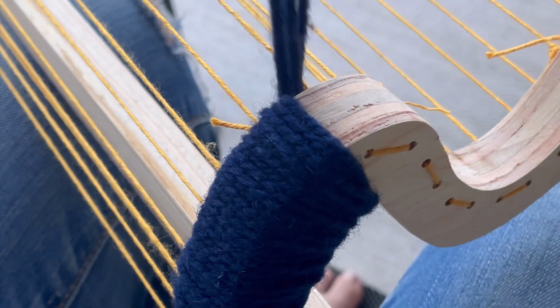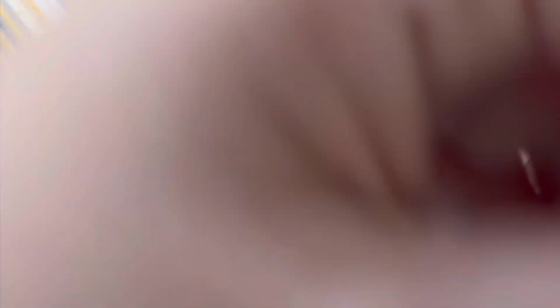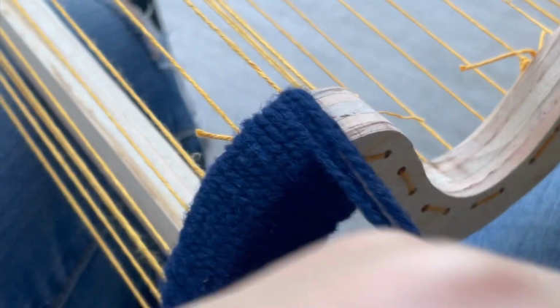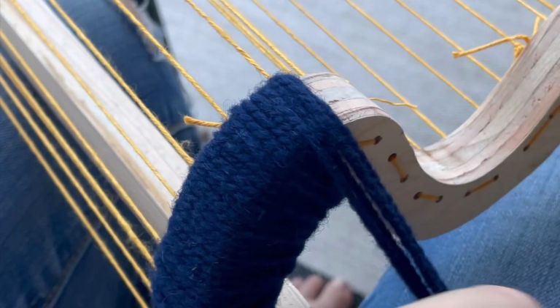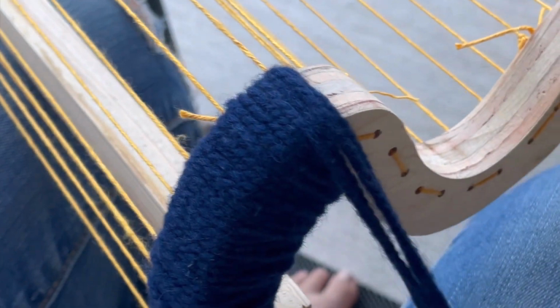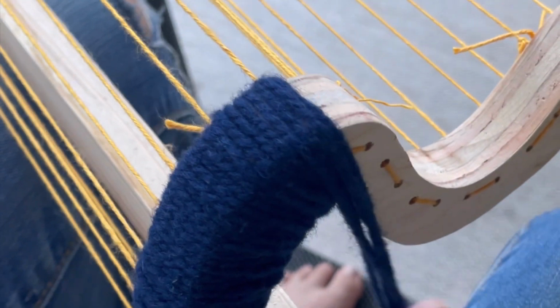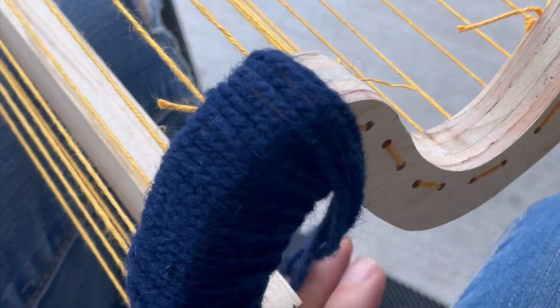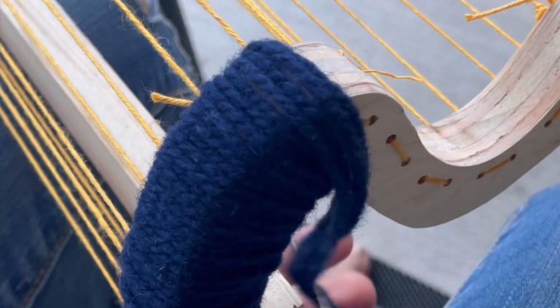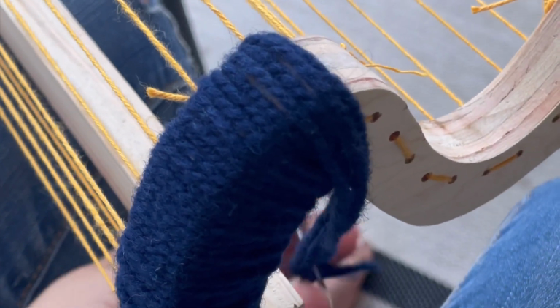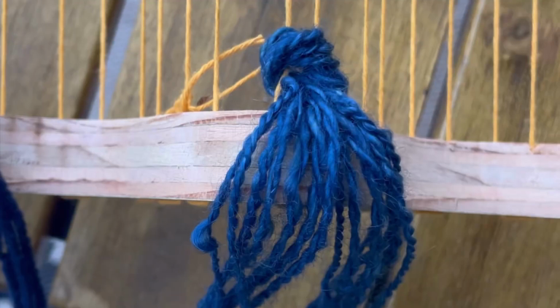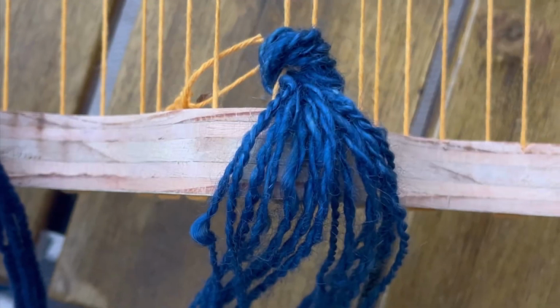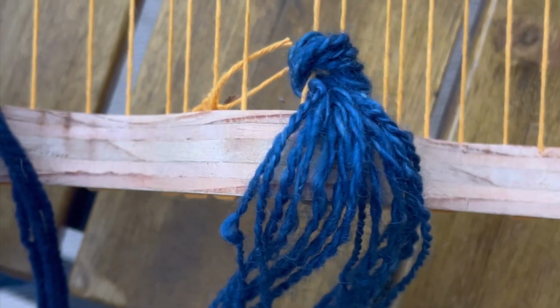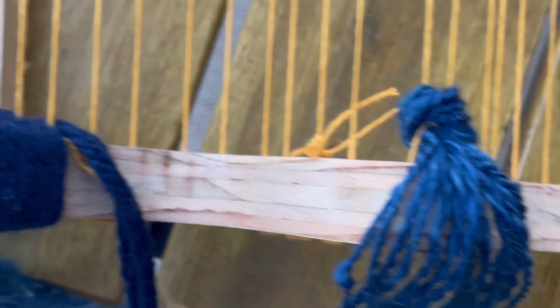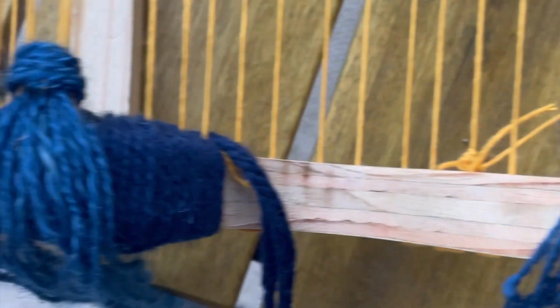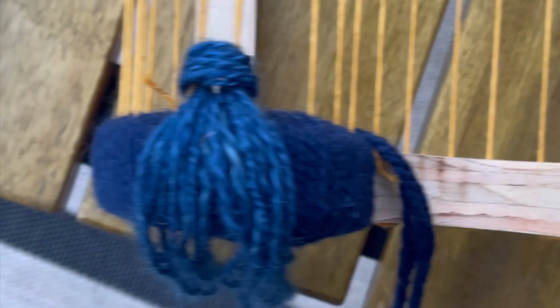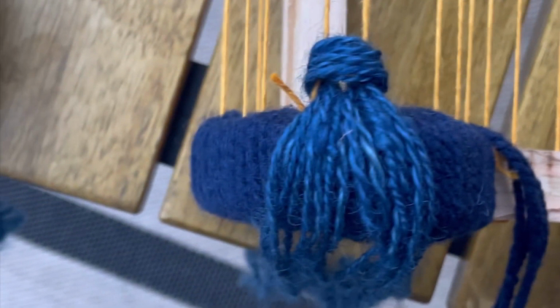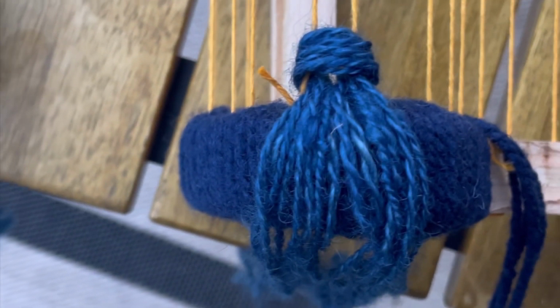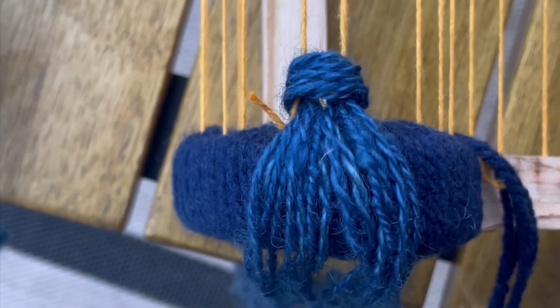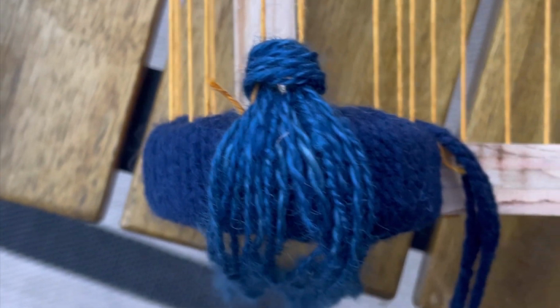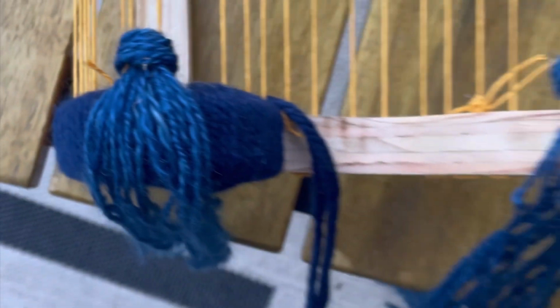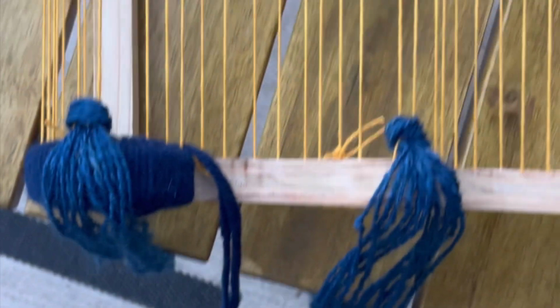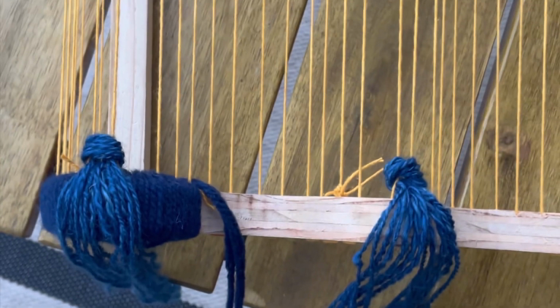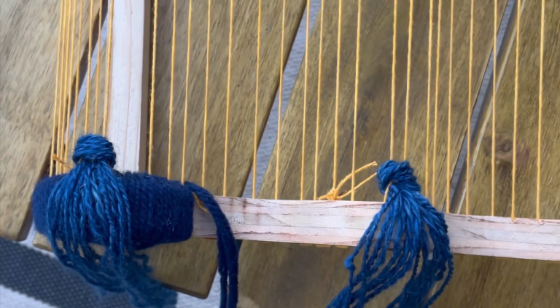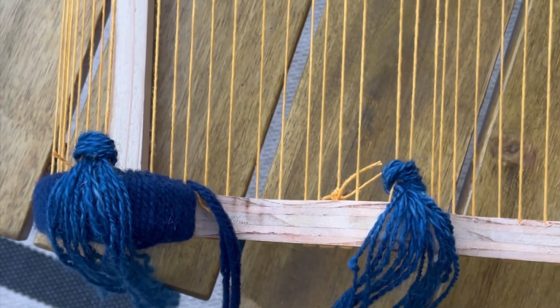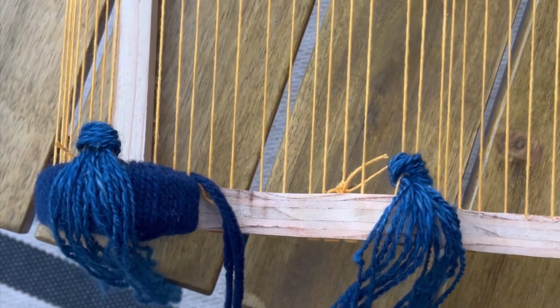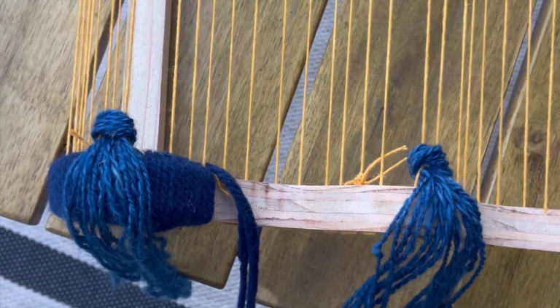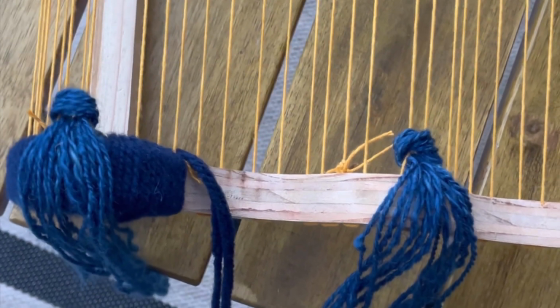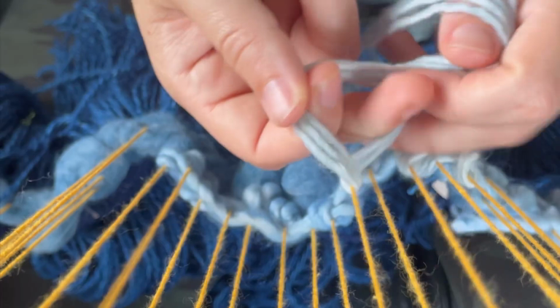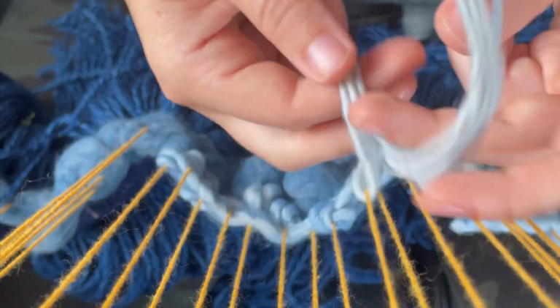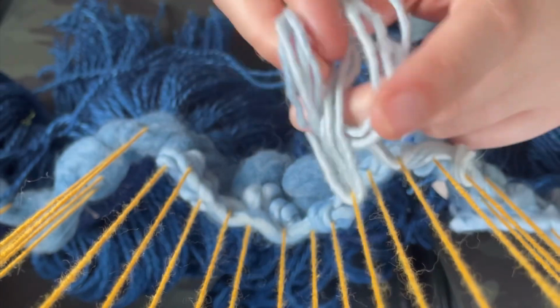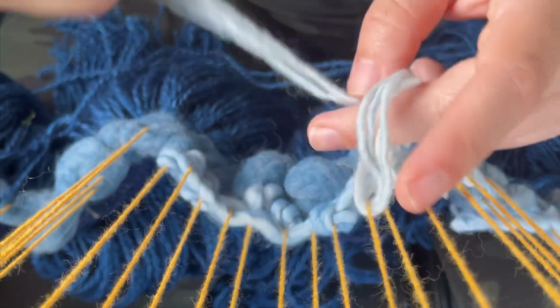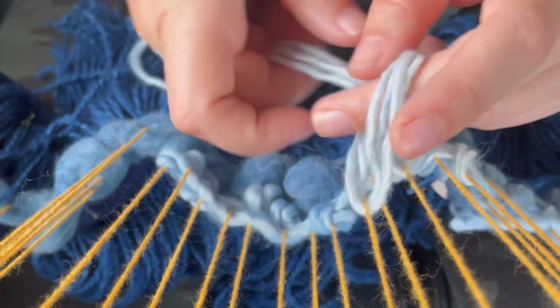I also decided to wrap the bottom of the loom so that if I add fringe, the wood doesn't show through as much. Then I started weaving.